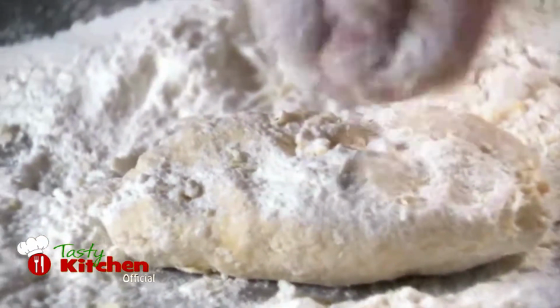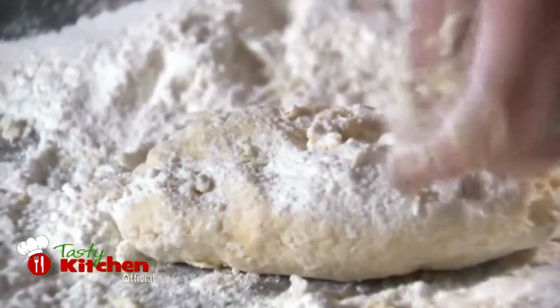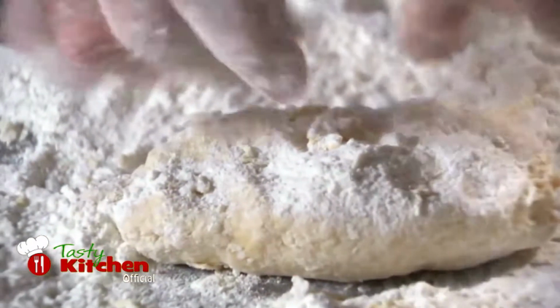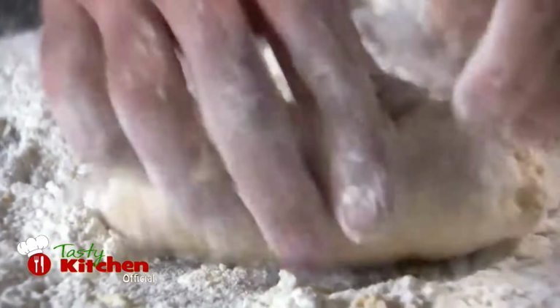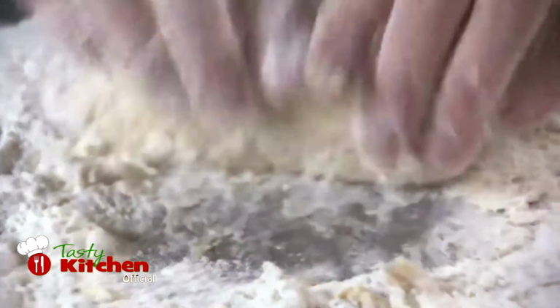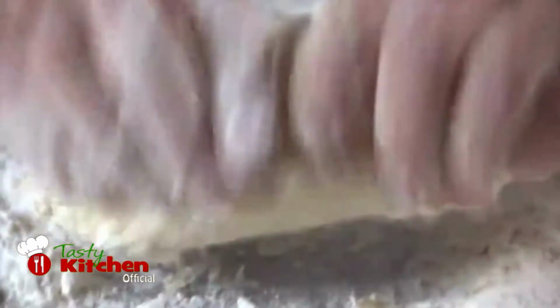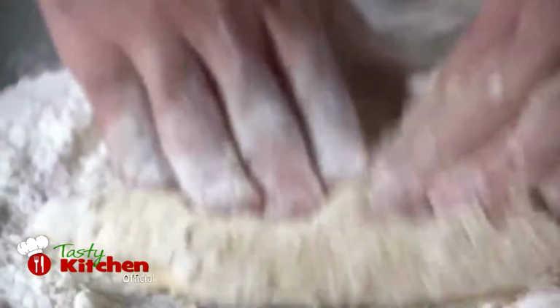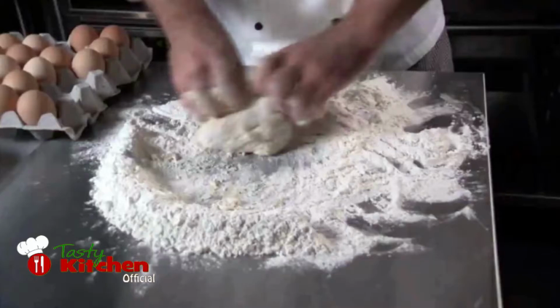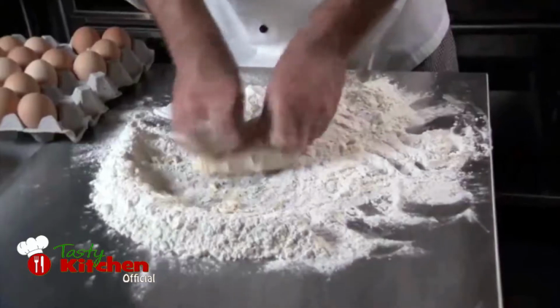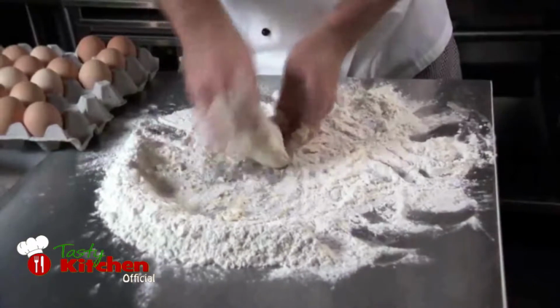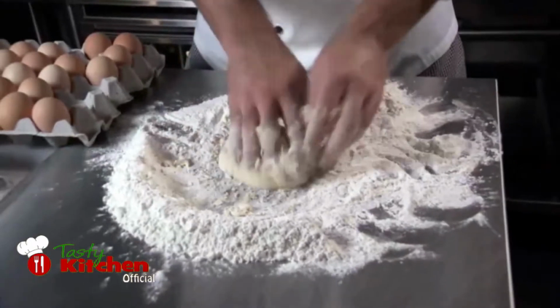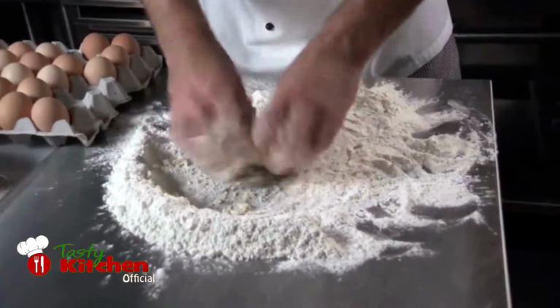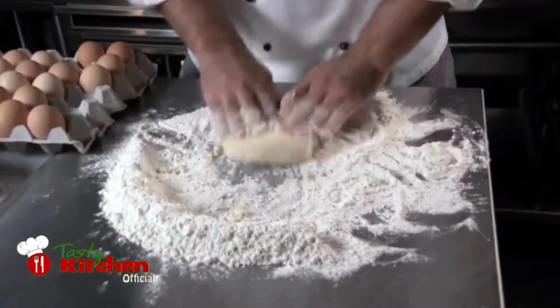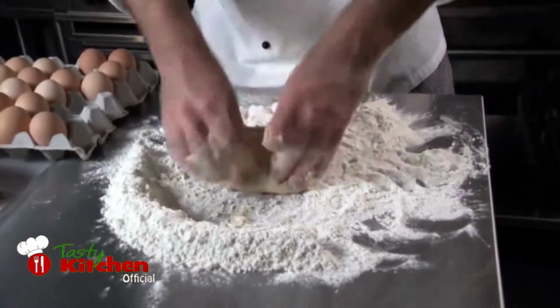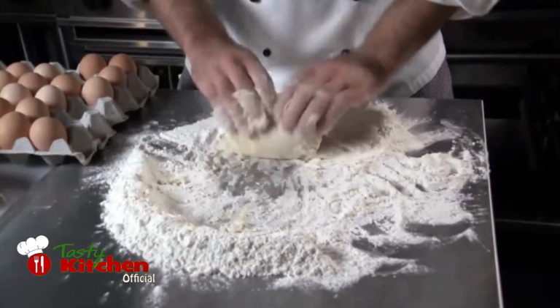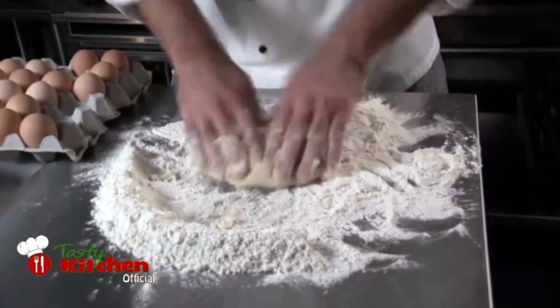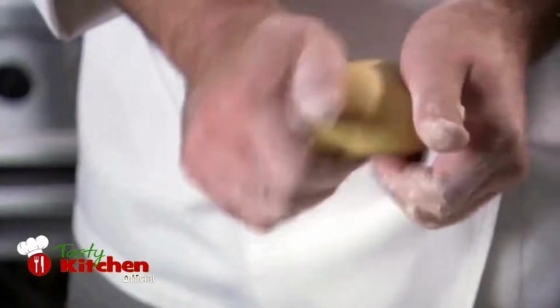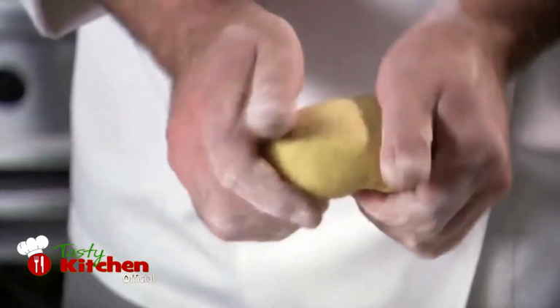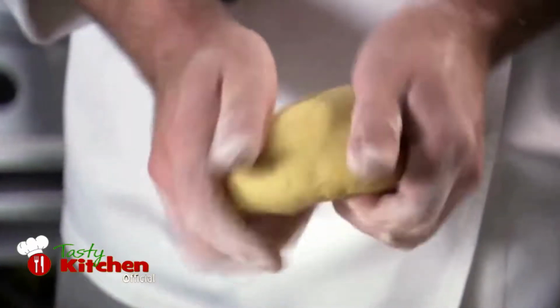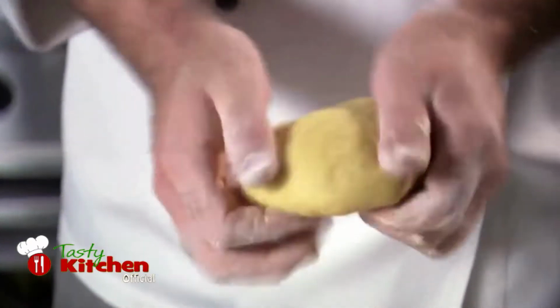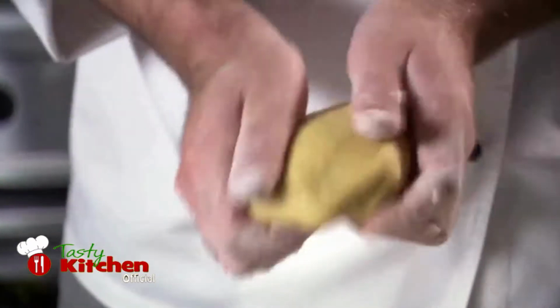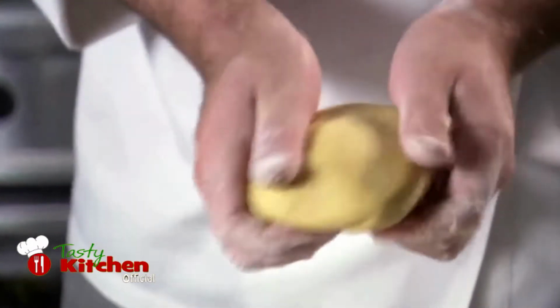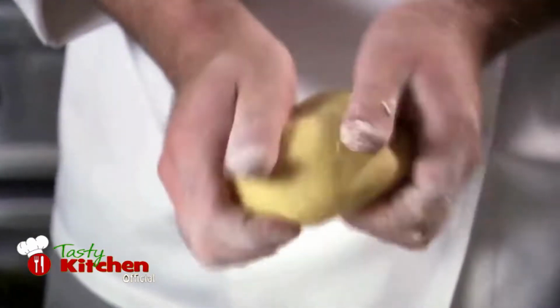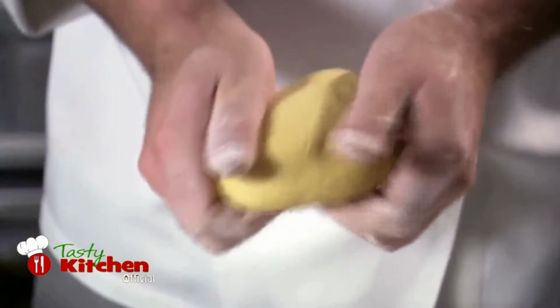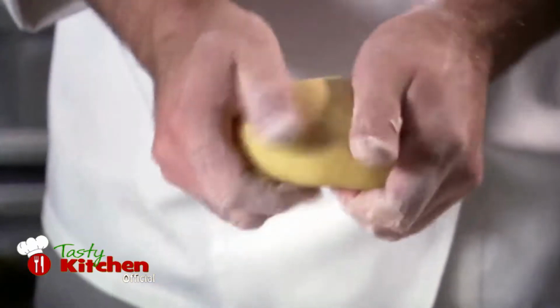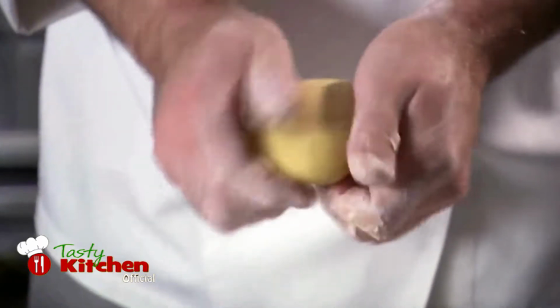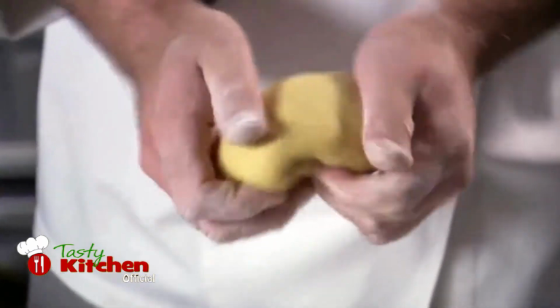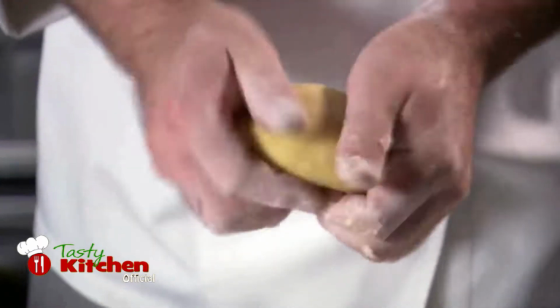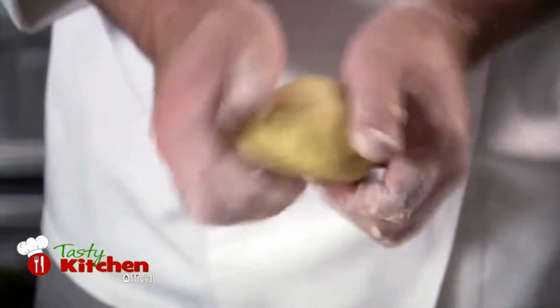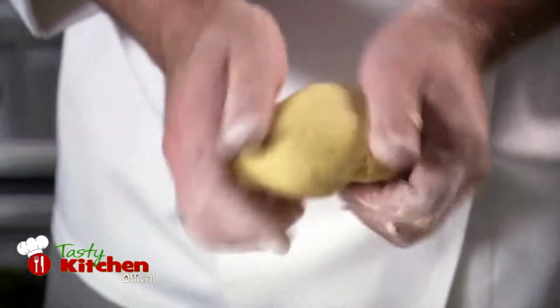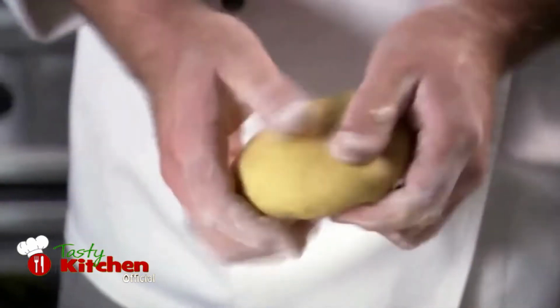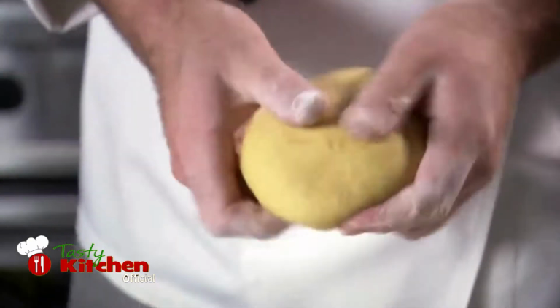You will most likely have more flour than you require, so don't feel compelled to use it all. Once you have your dough at the correct texture, use your hands to mould it into a small cob.